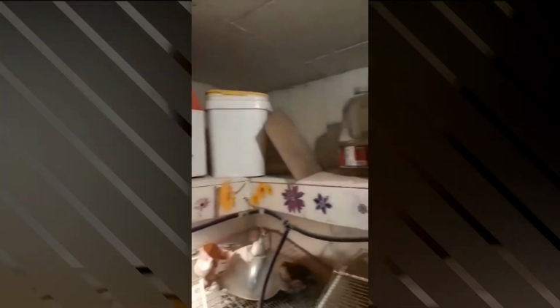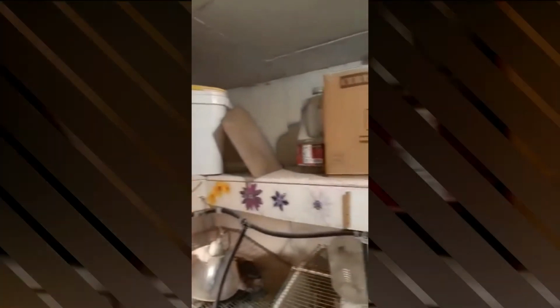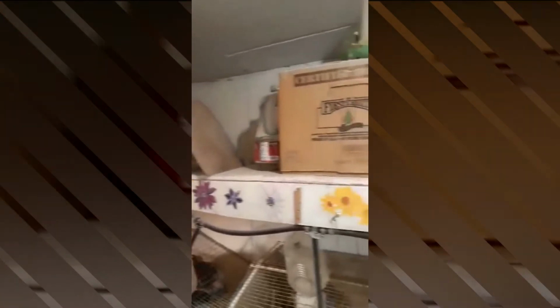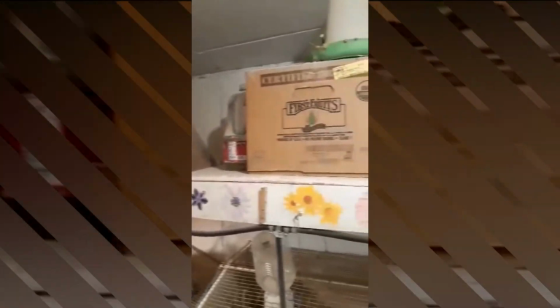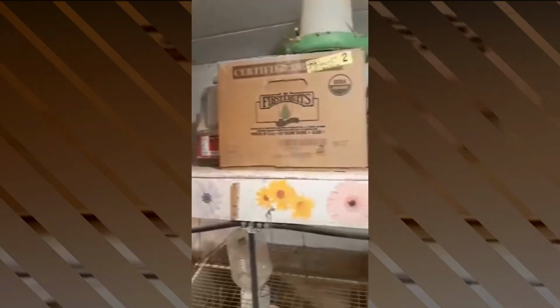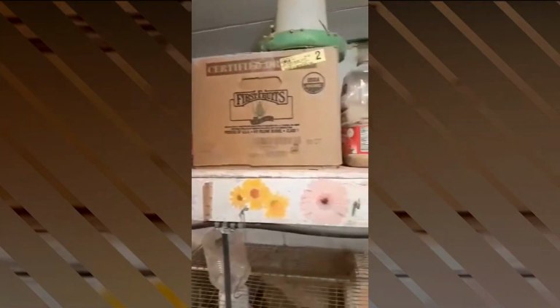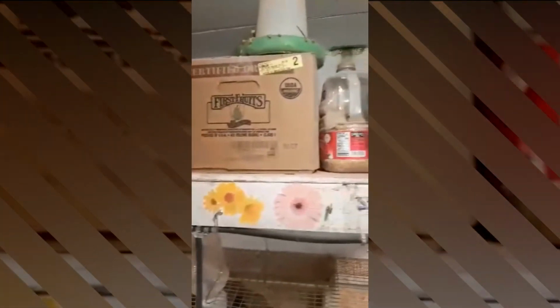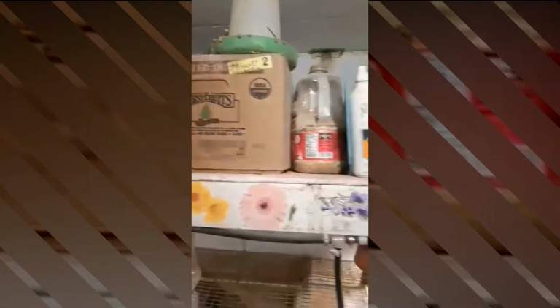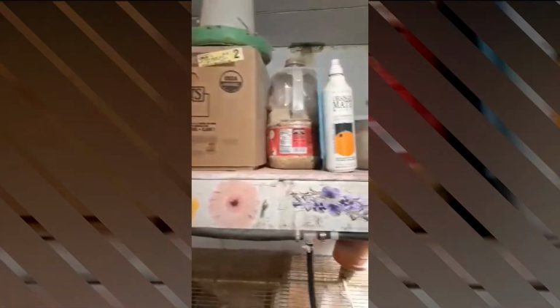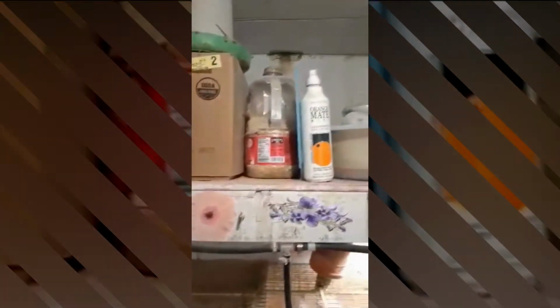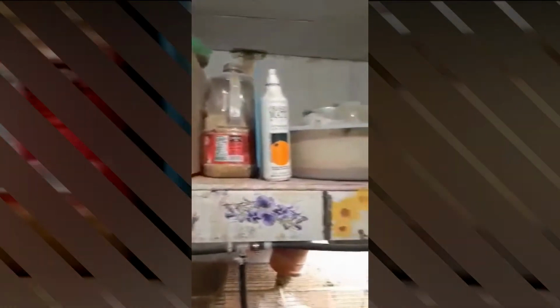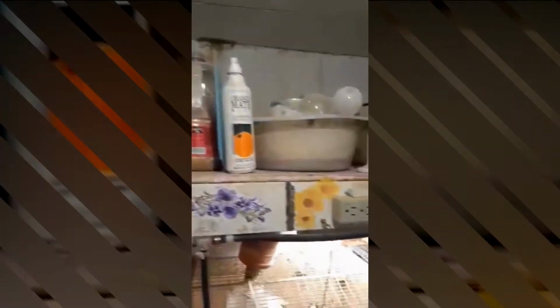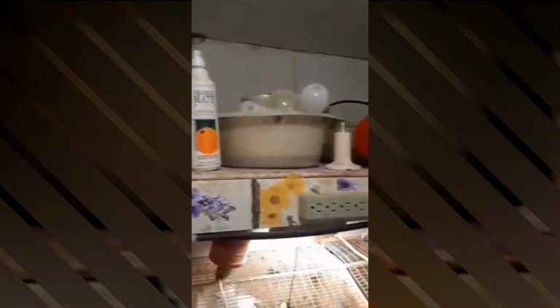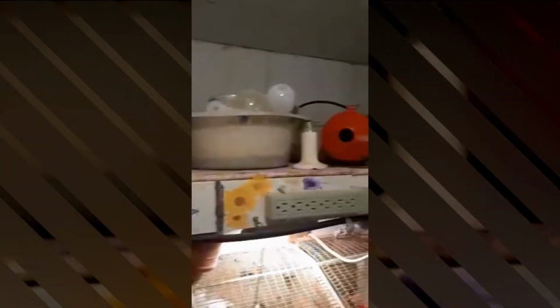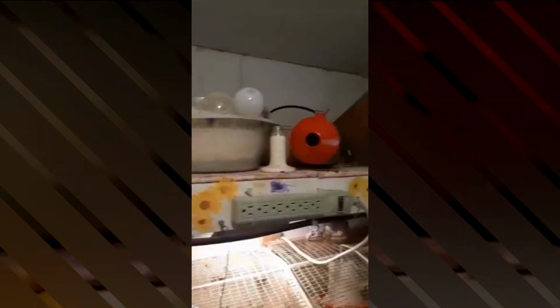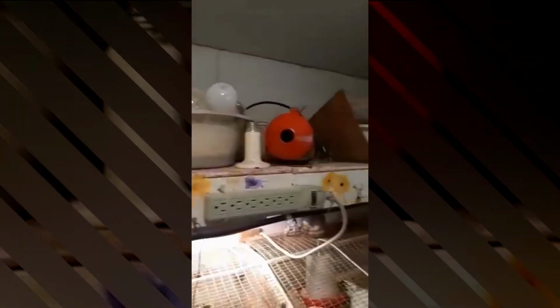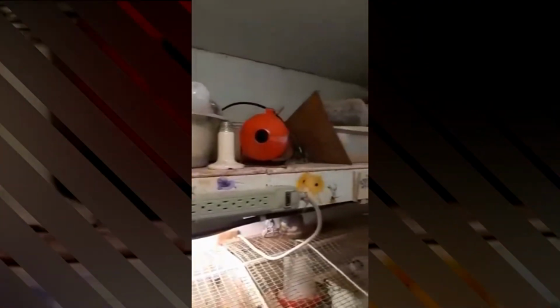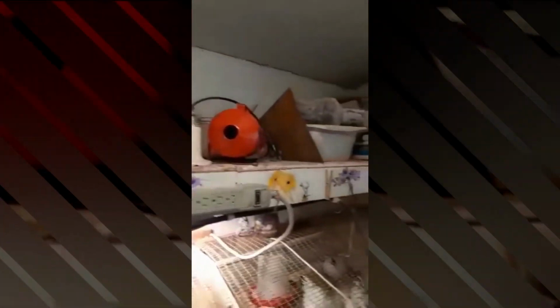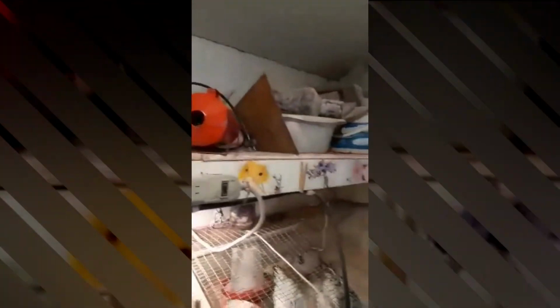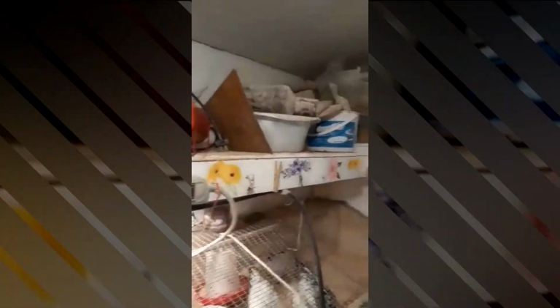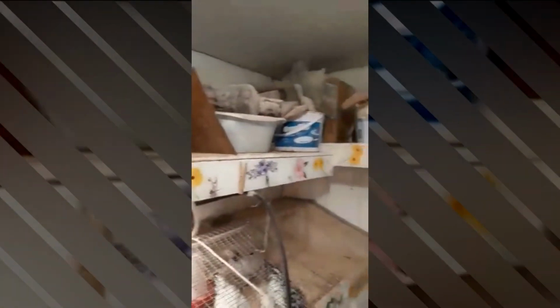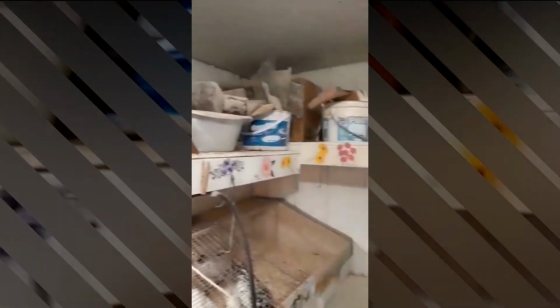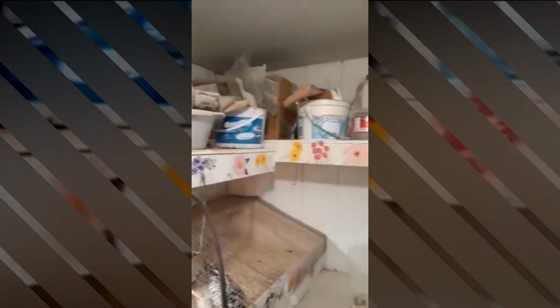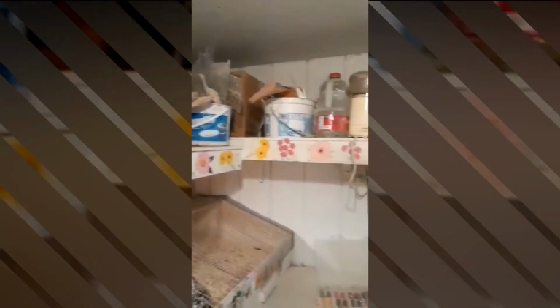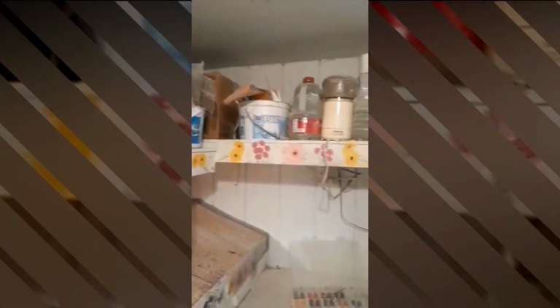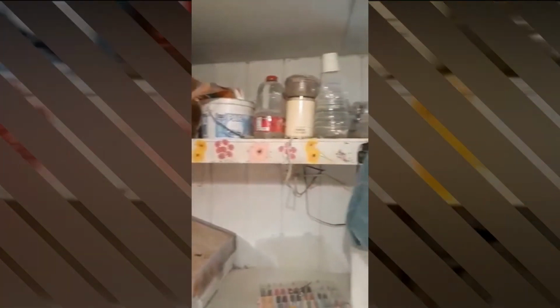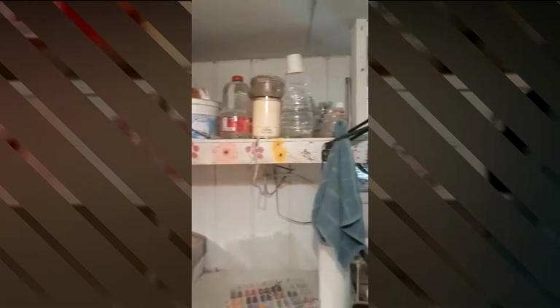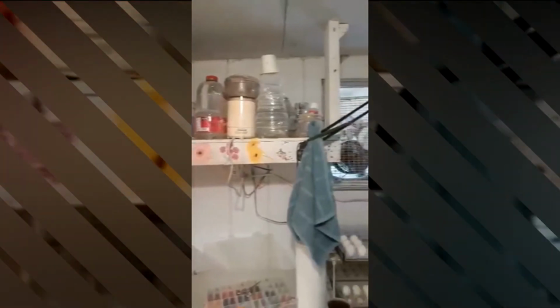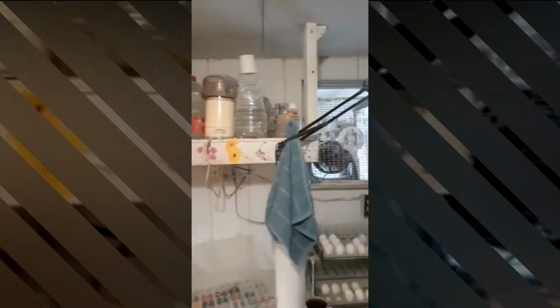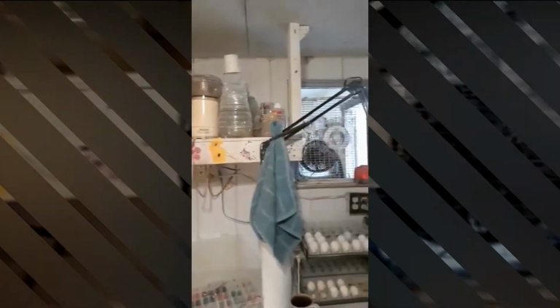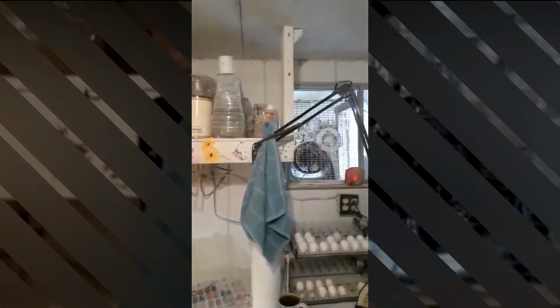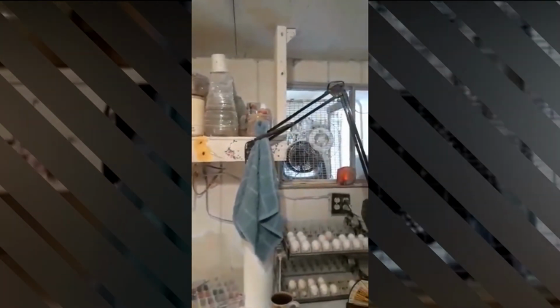I like to keep 25 to 30 square inches per chick. That's a pretty good ratio and it gives them lots of room to grow healthy.